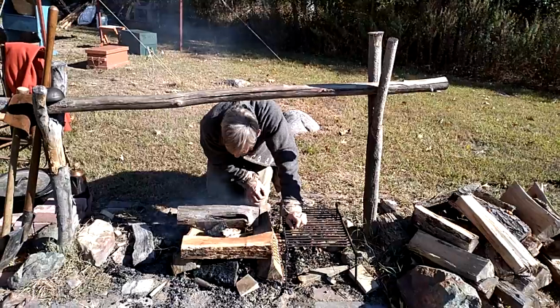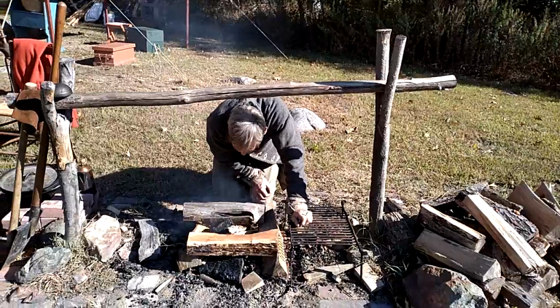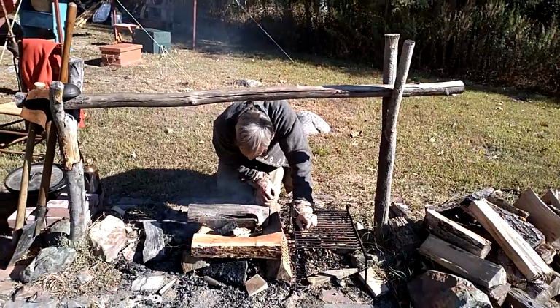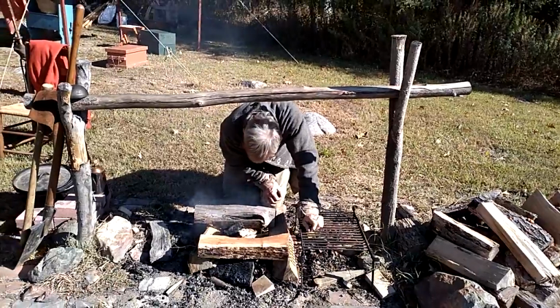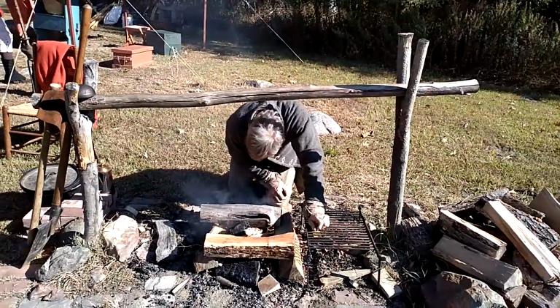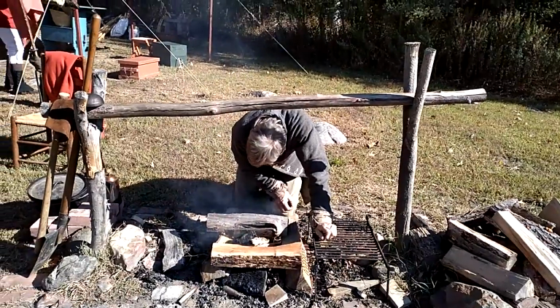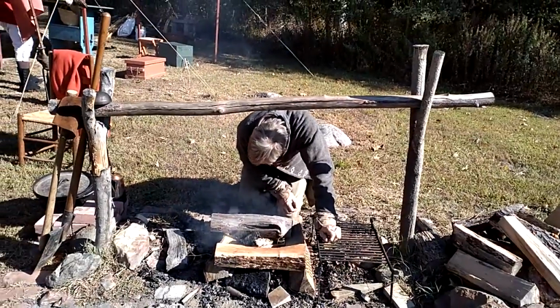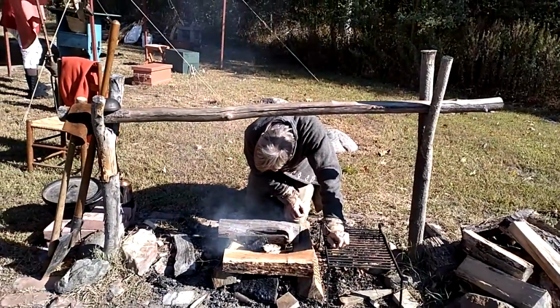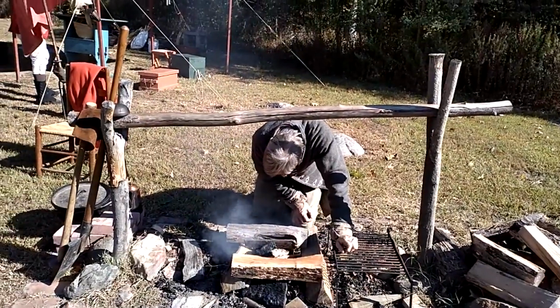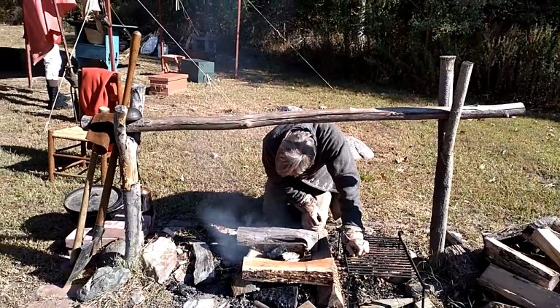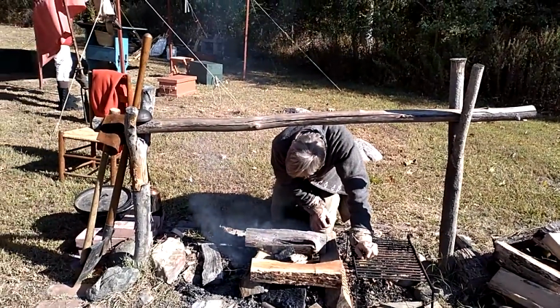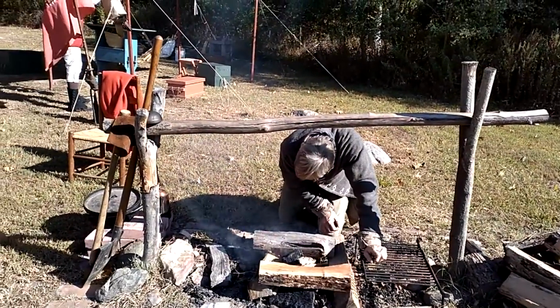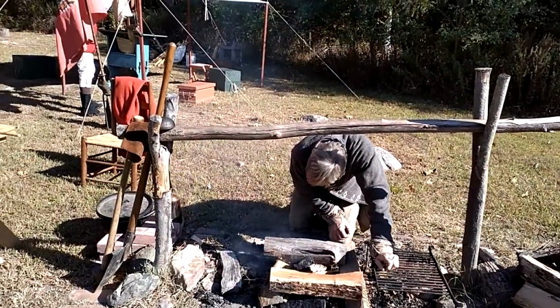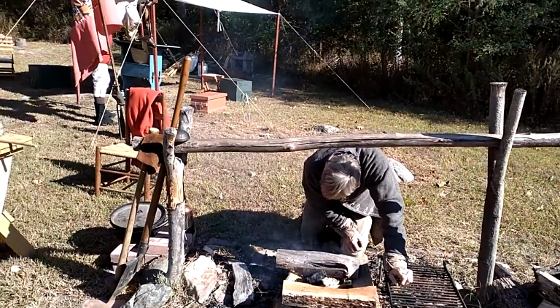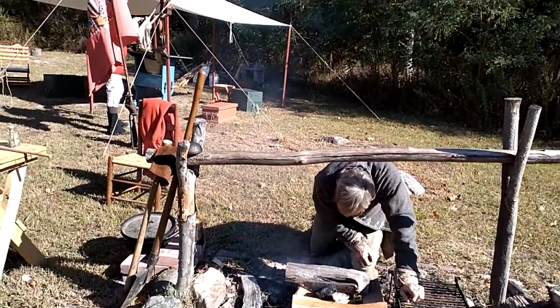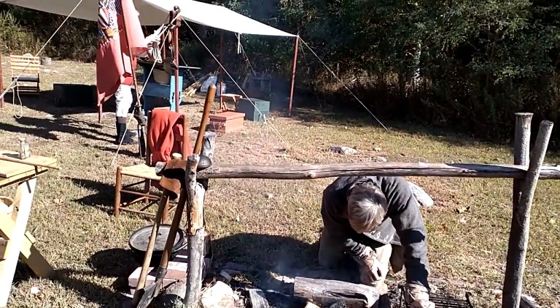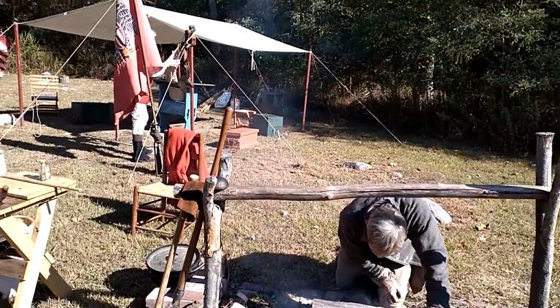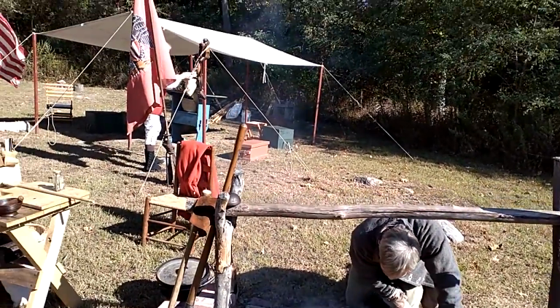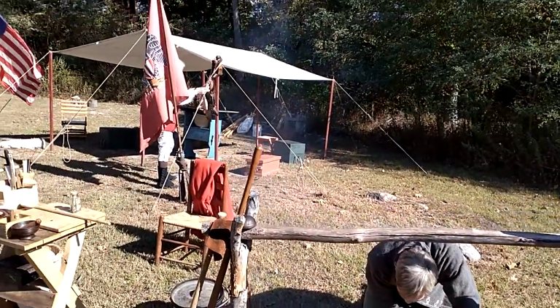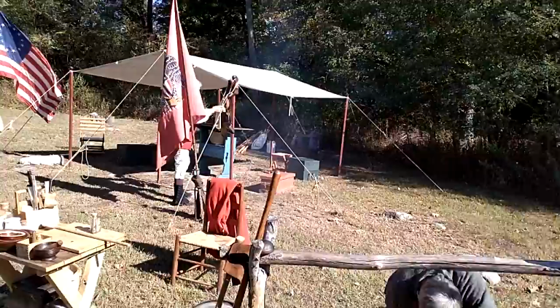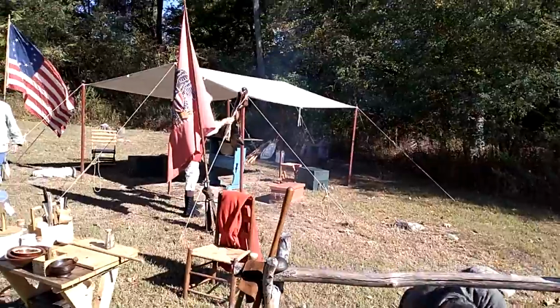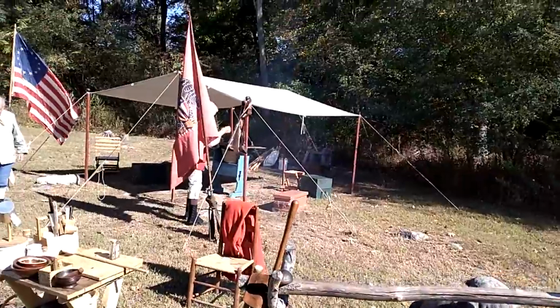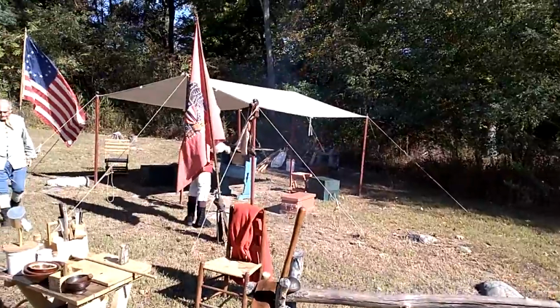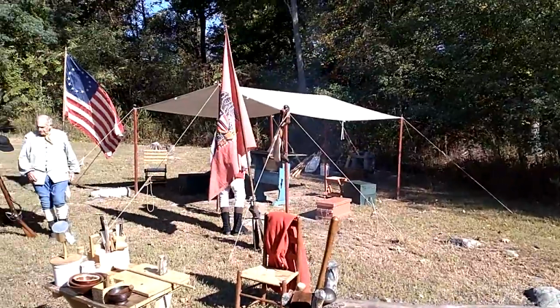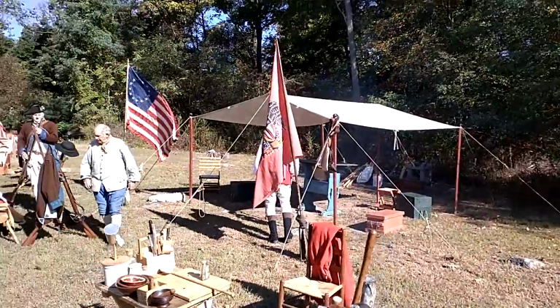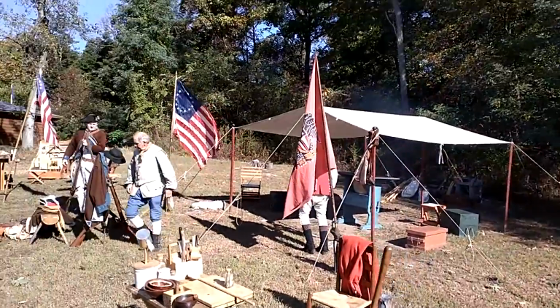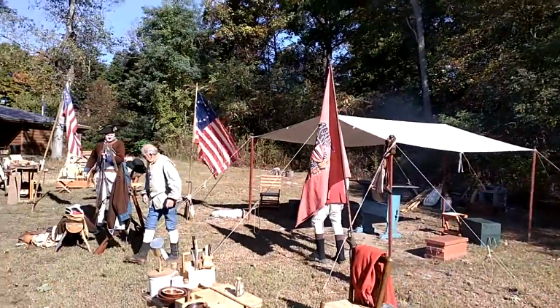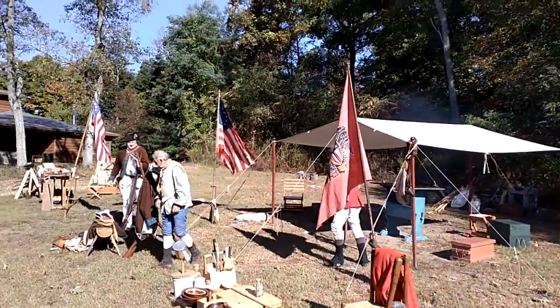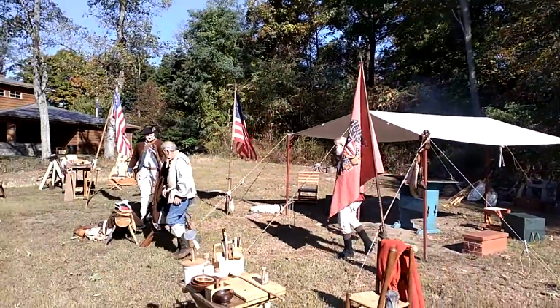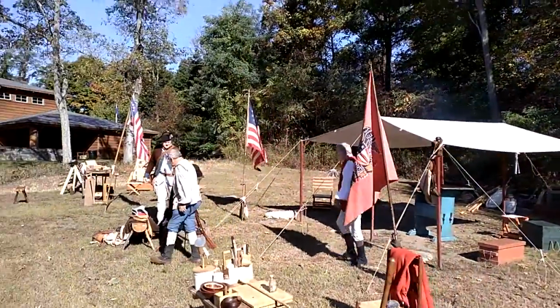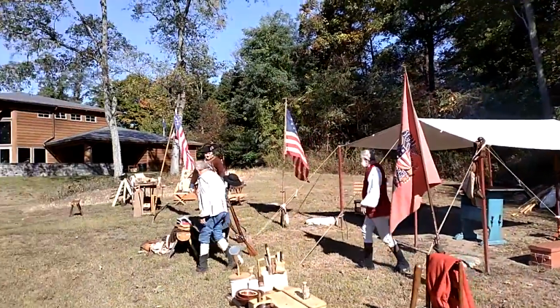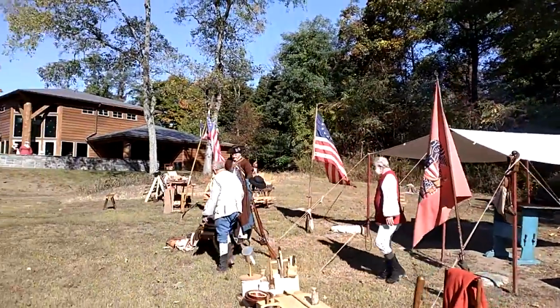That rack of guns there — he's made some of those, which is incredible. Back then it was really interesting.